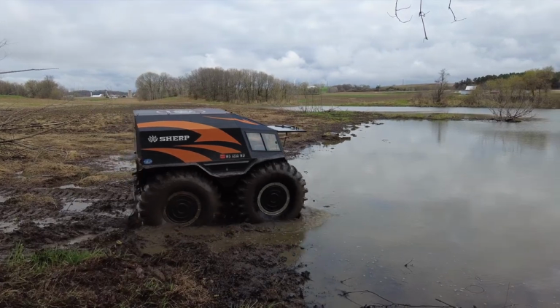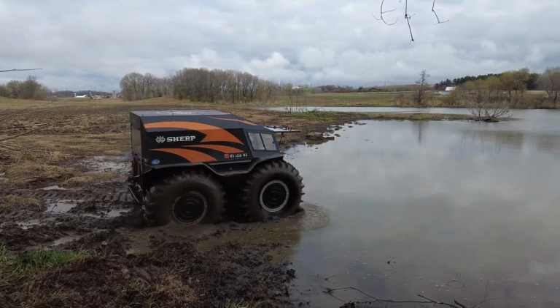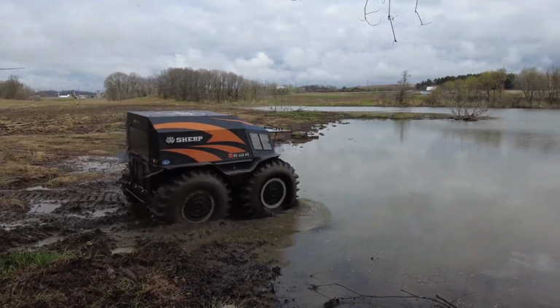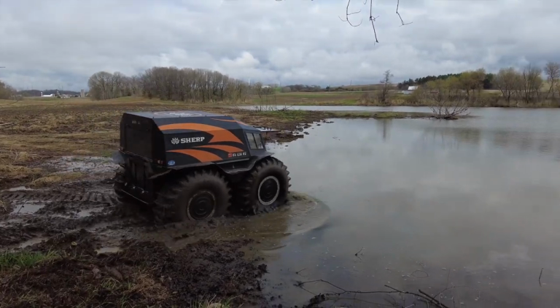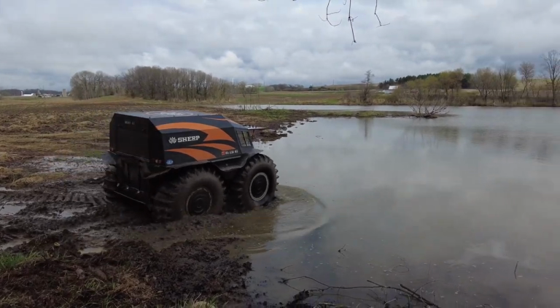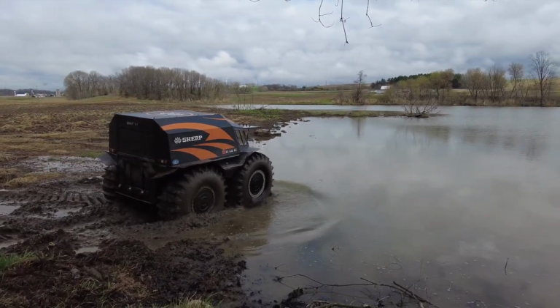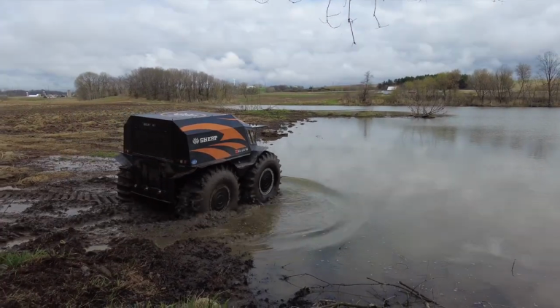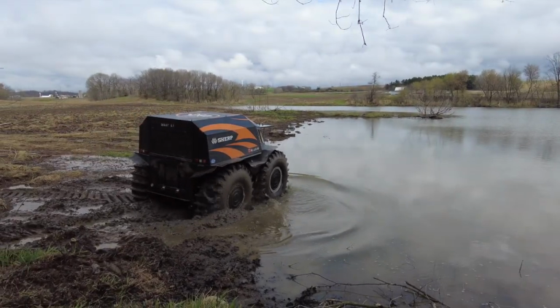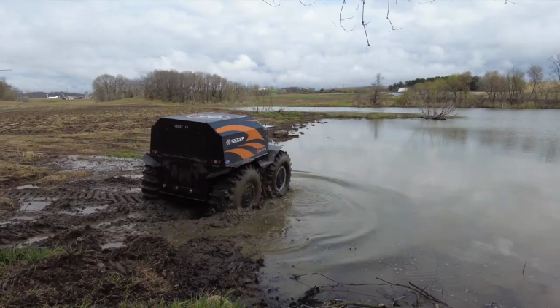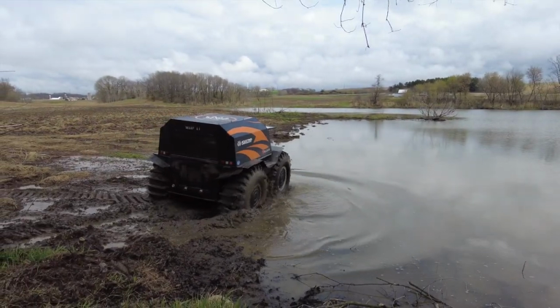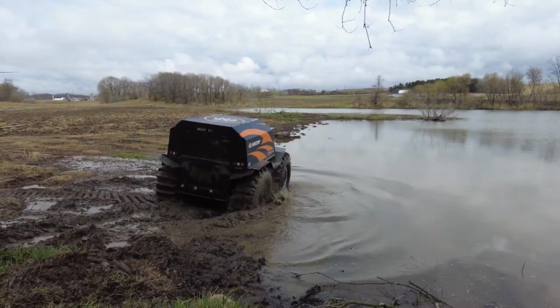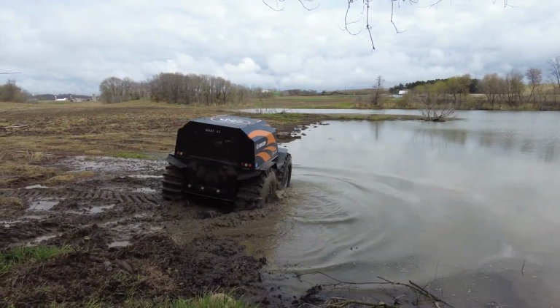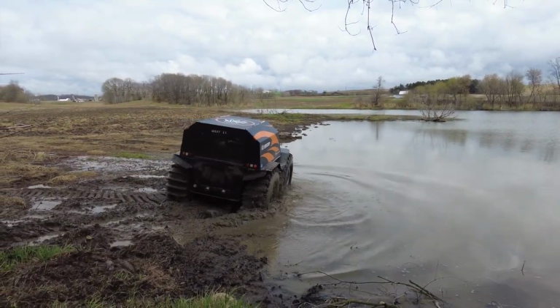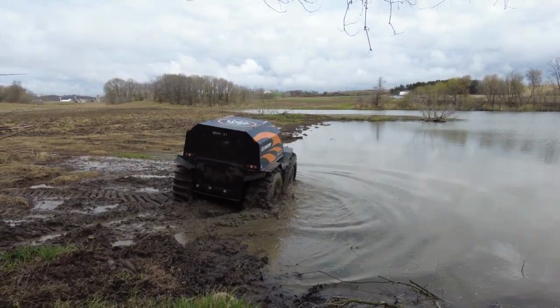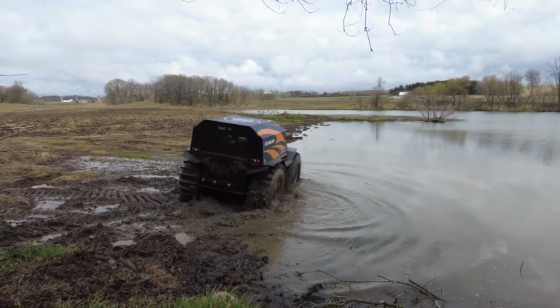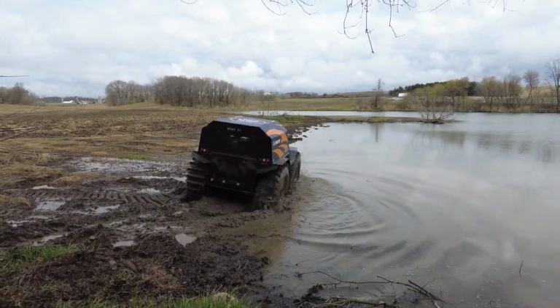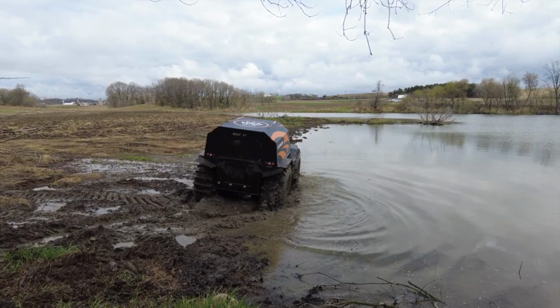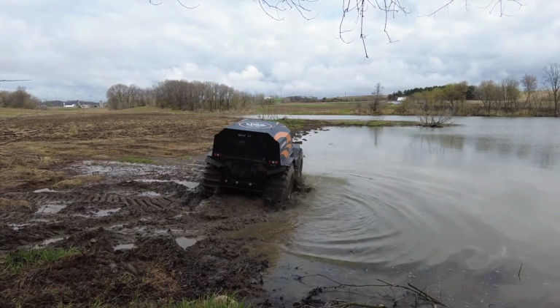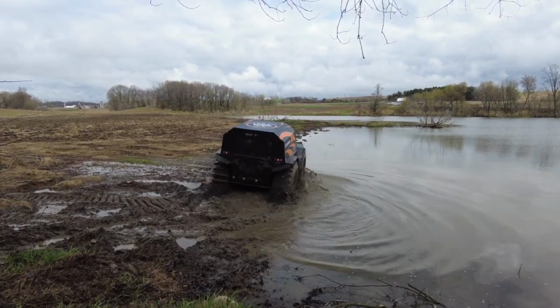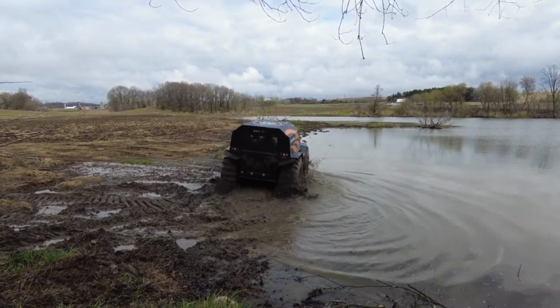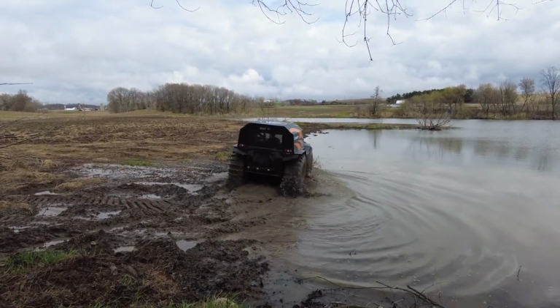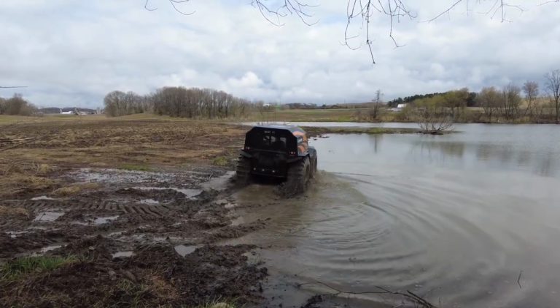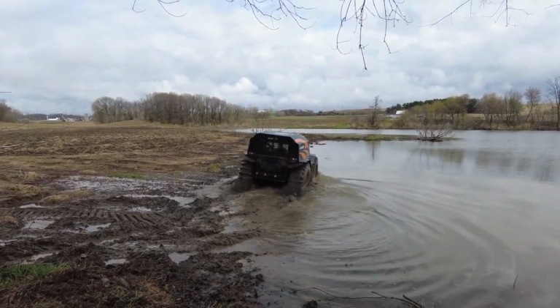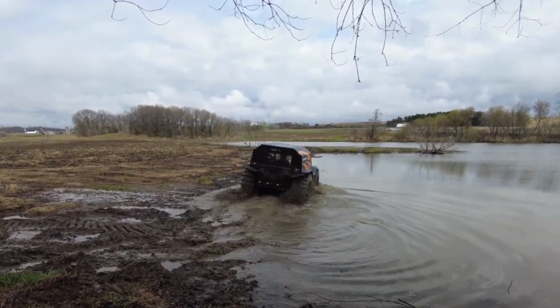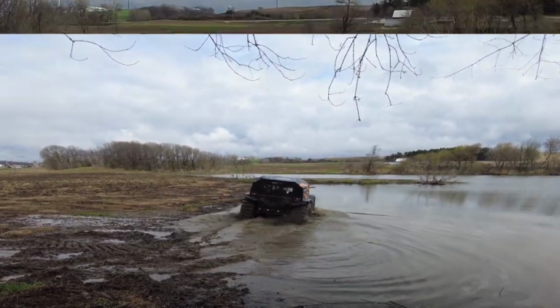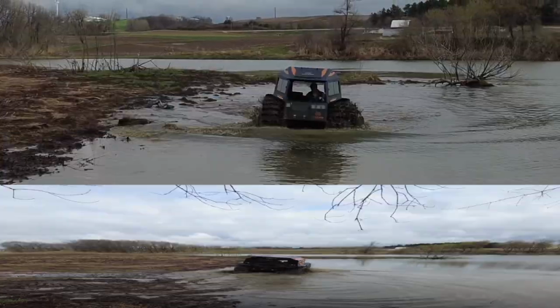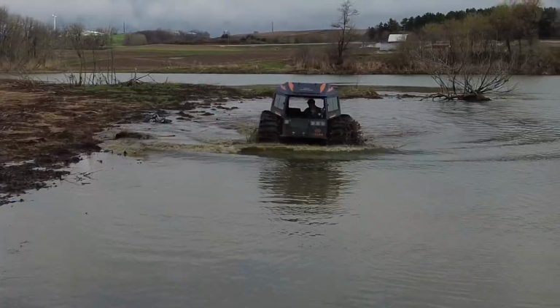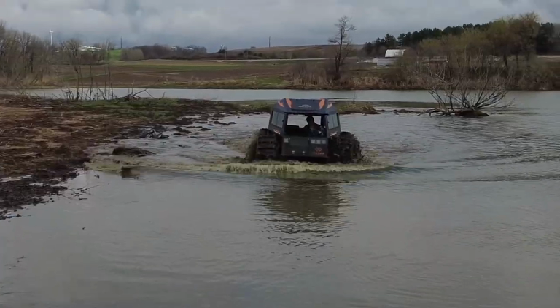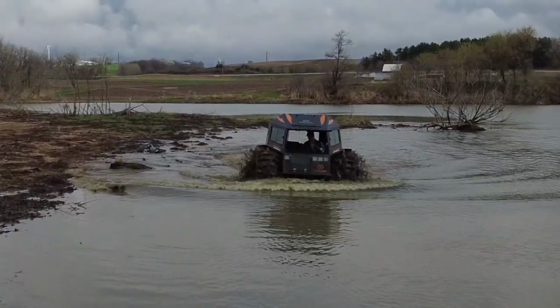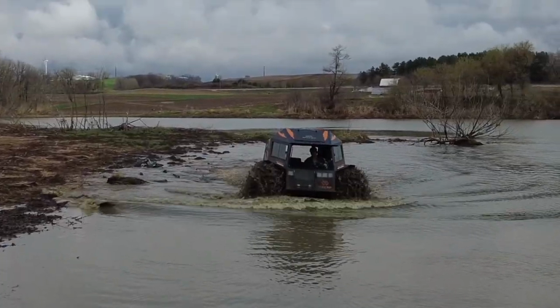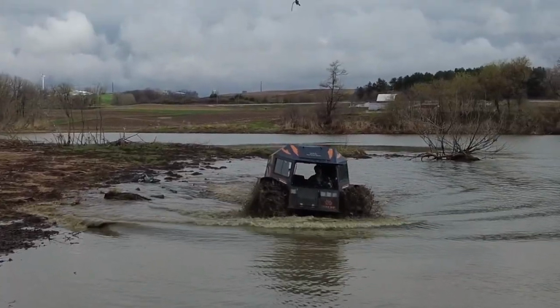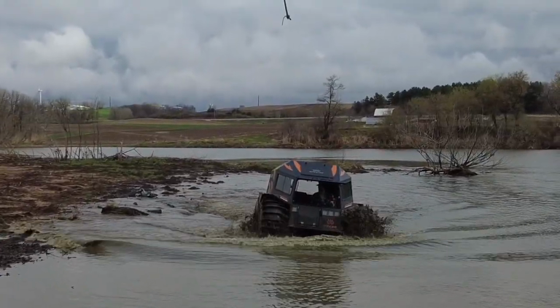That area right there is so muddy. It is that sticky mud that just sticks onto the tires and doesn't allow the paddles to work well. Not fun.